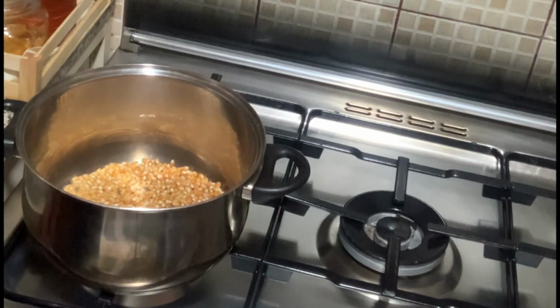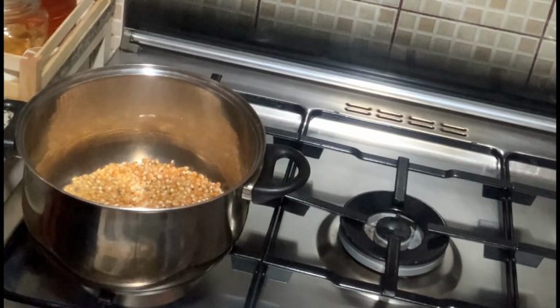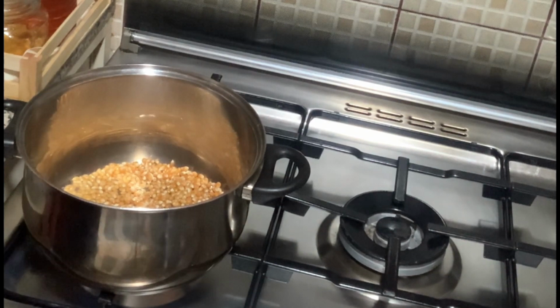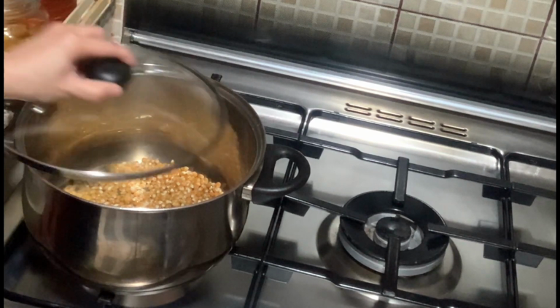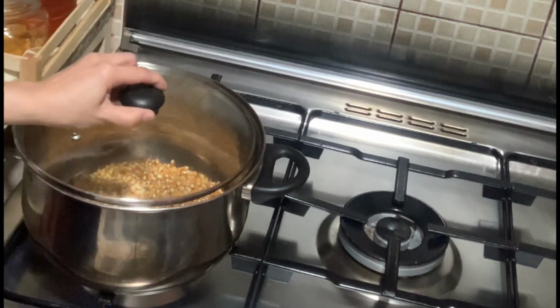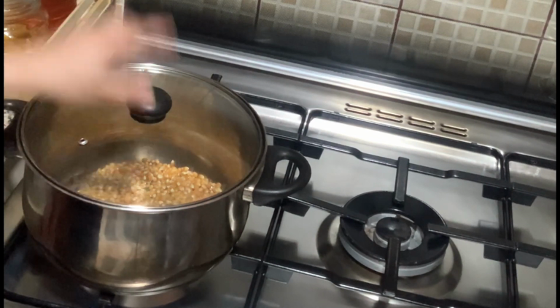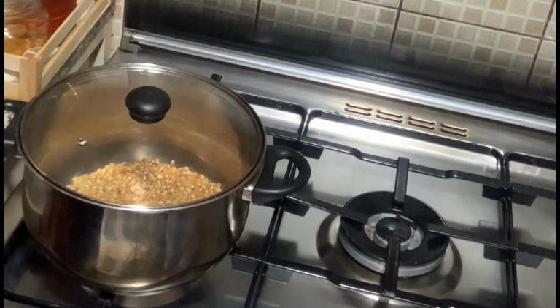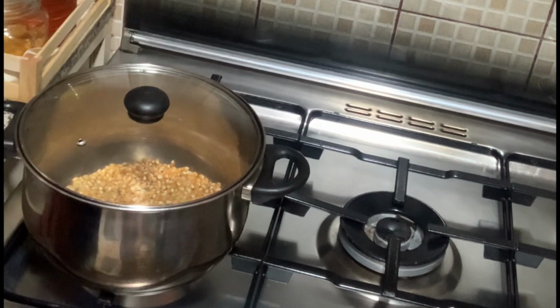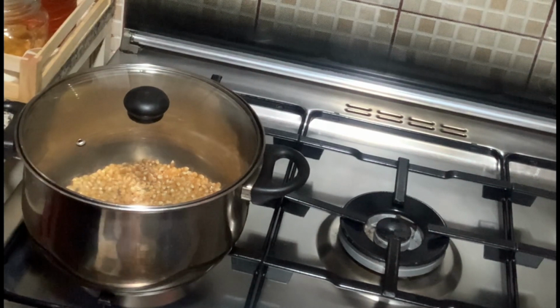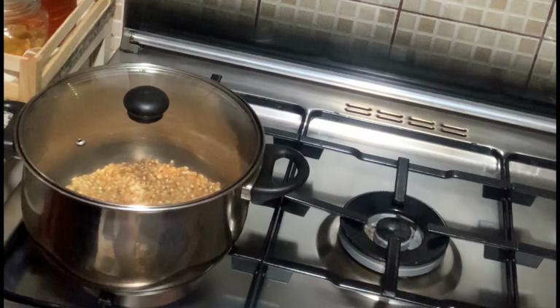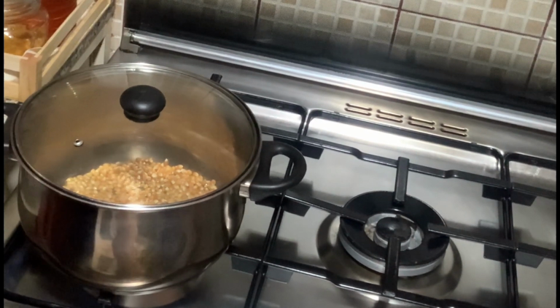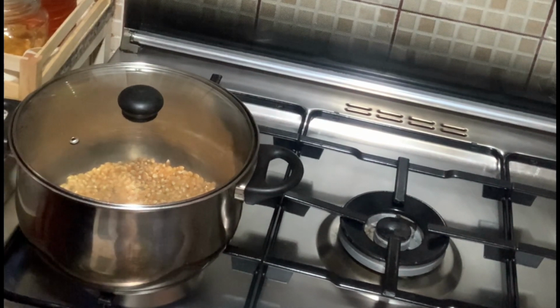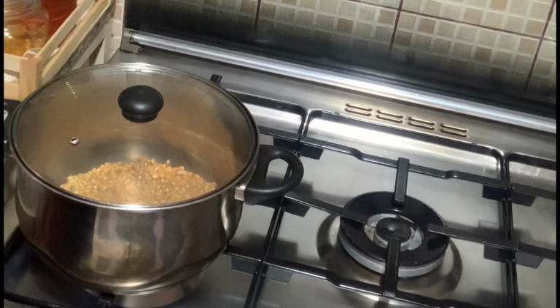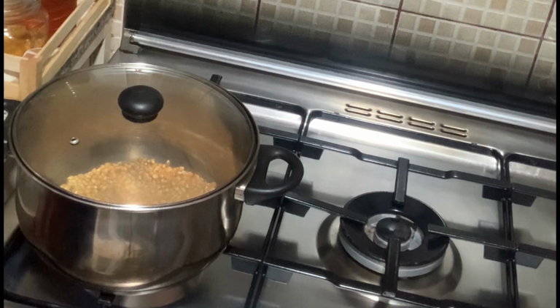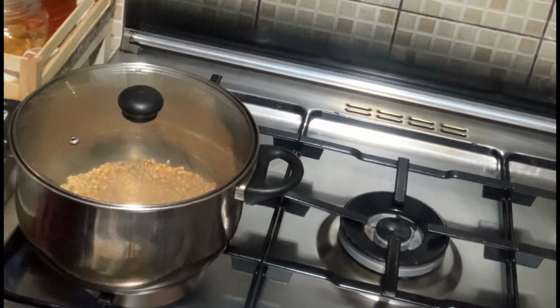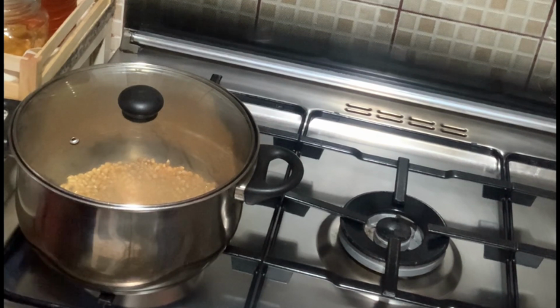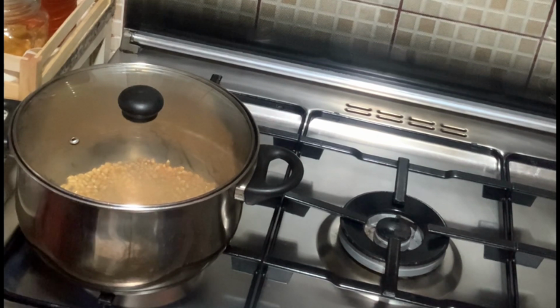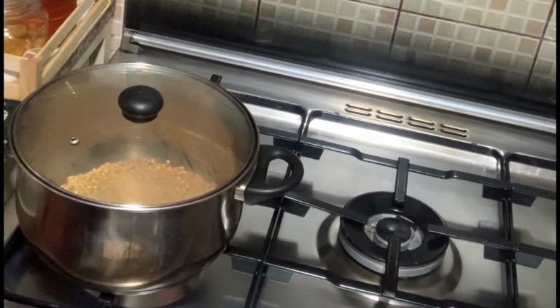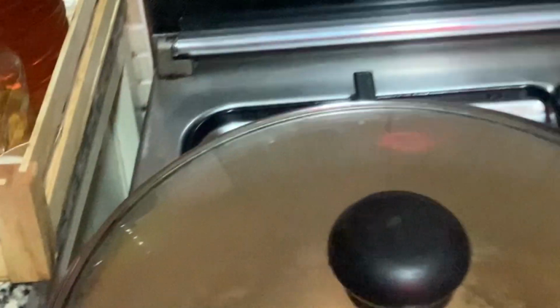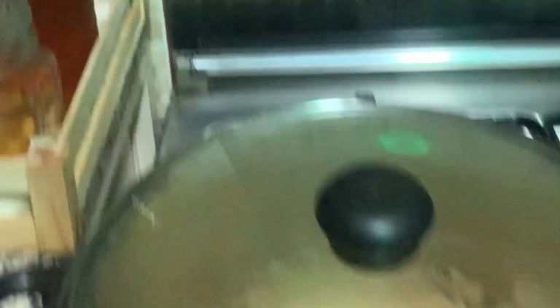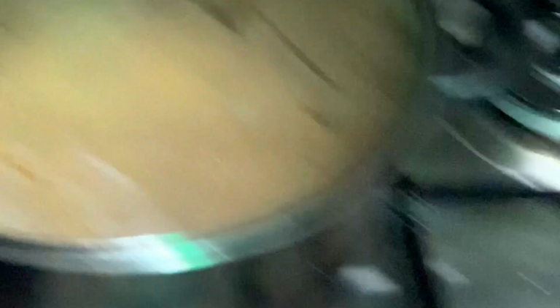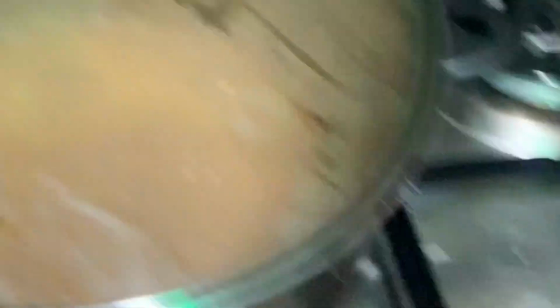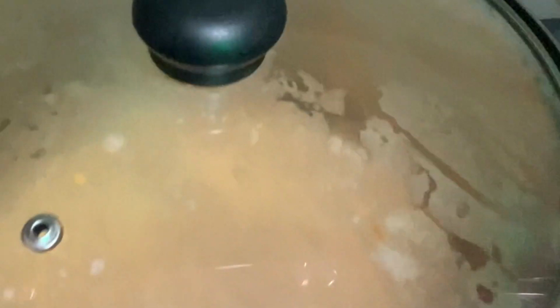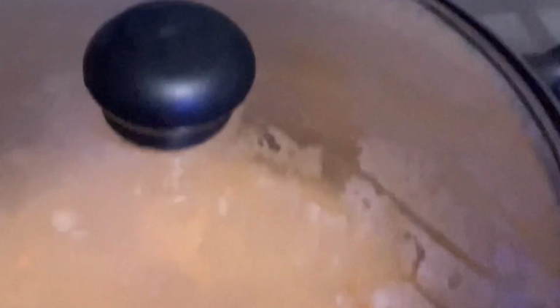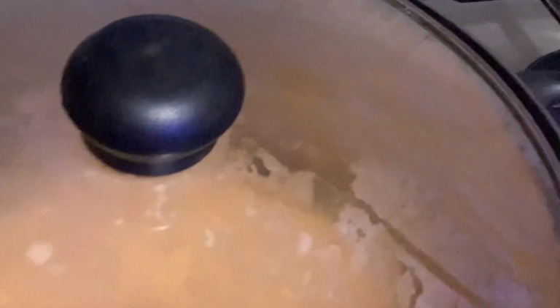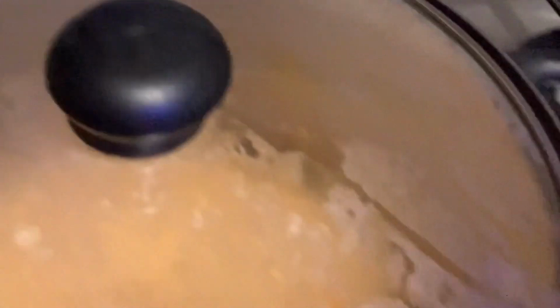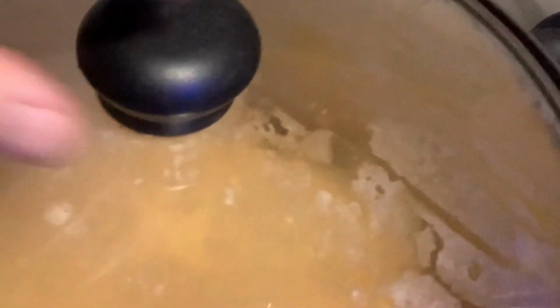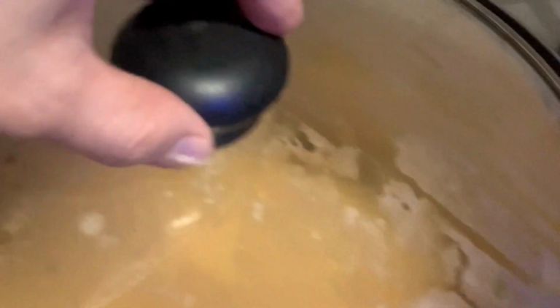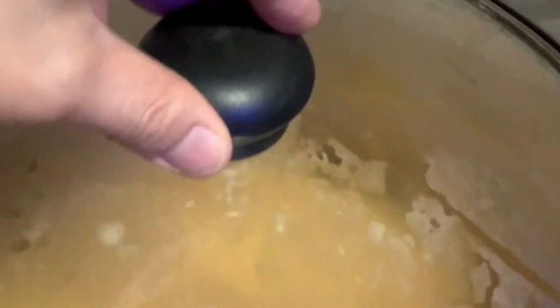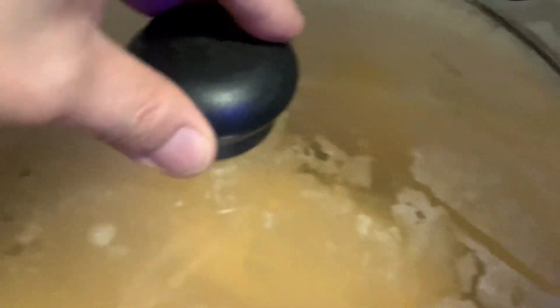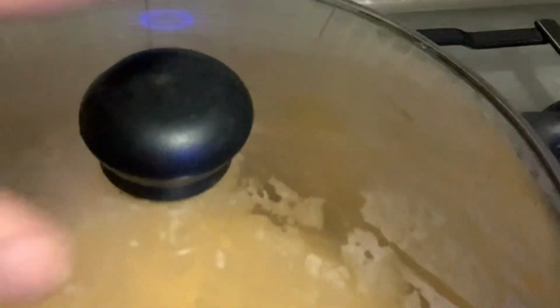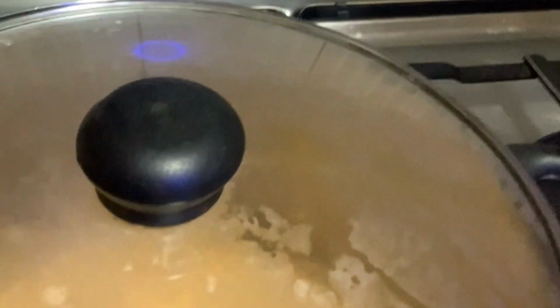And then we have to cover the pot, because it will be exploding — like bombs exploding. It will take some time, maybe one to two minutes. And then it starts popping.